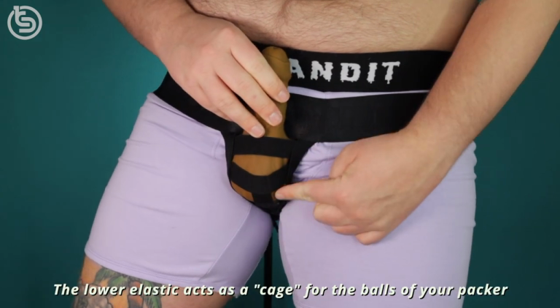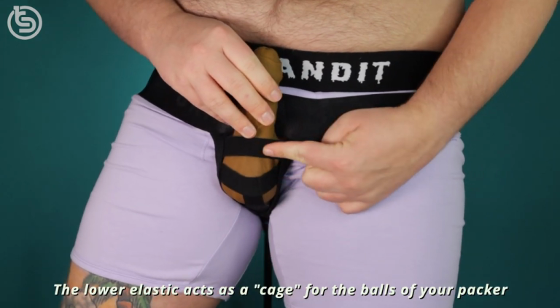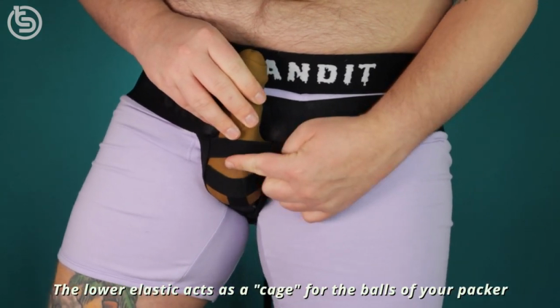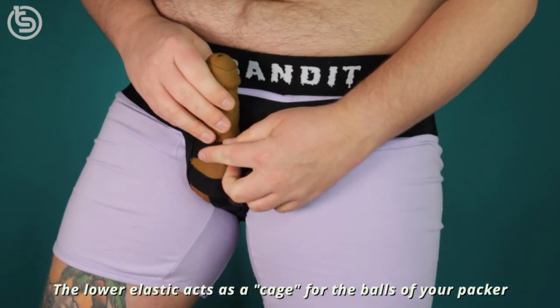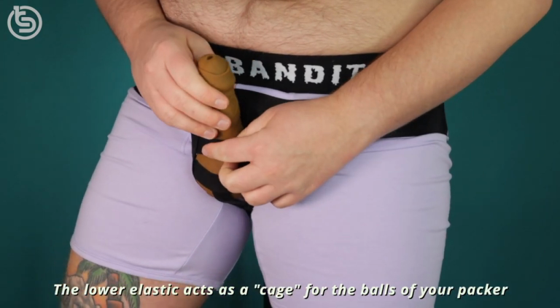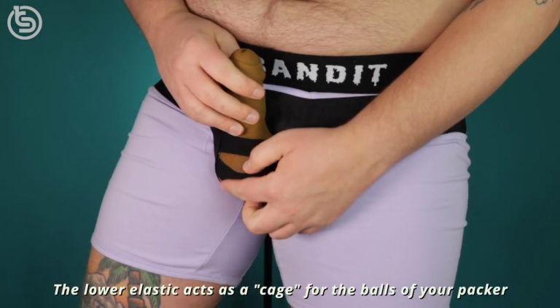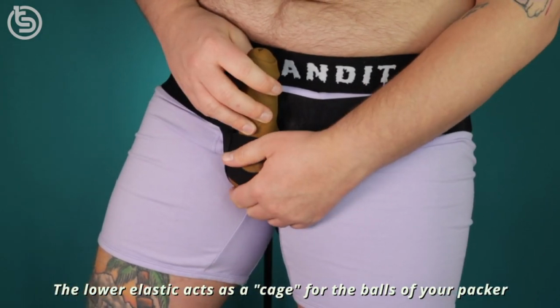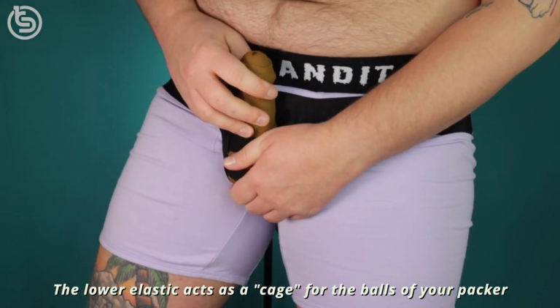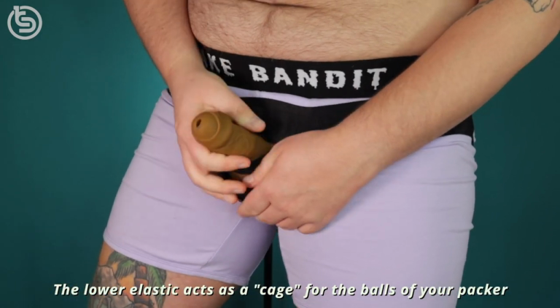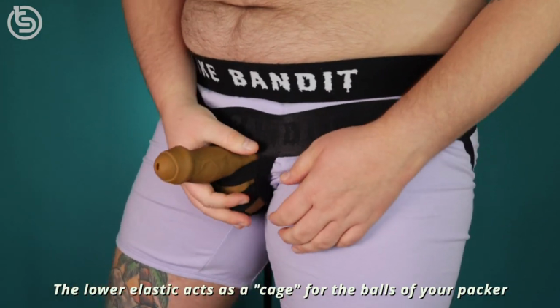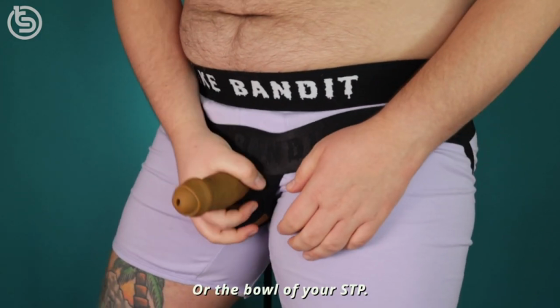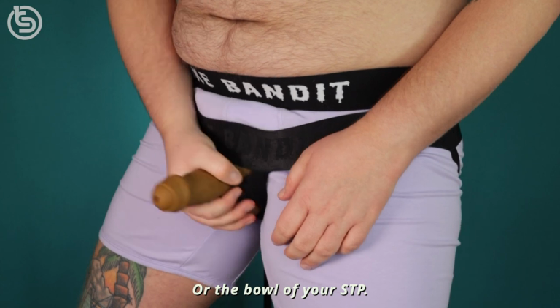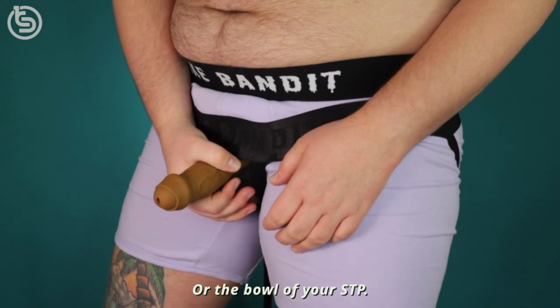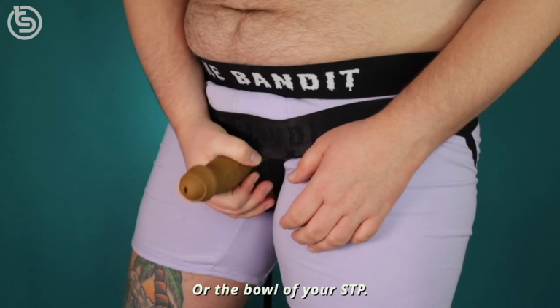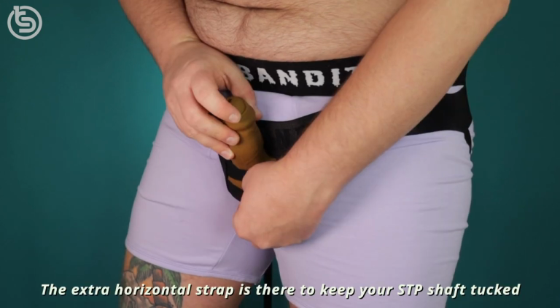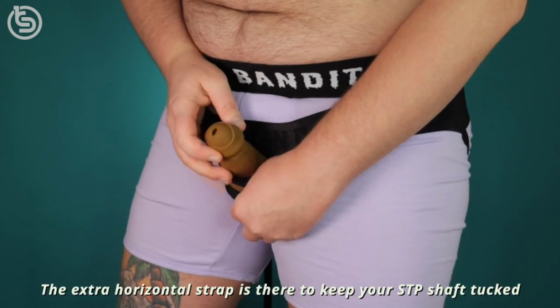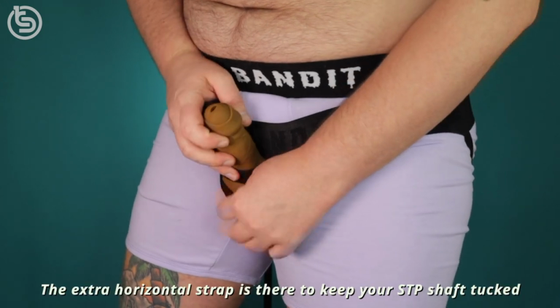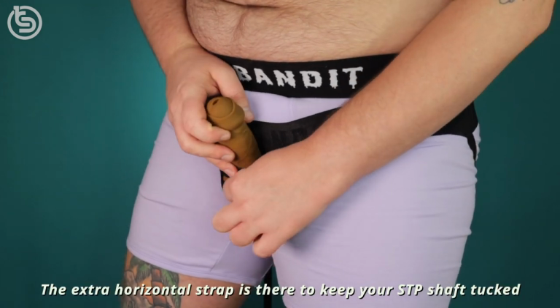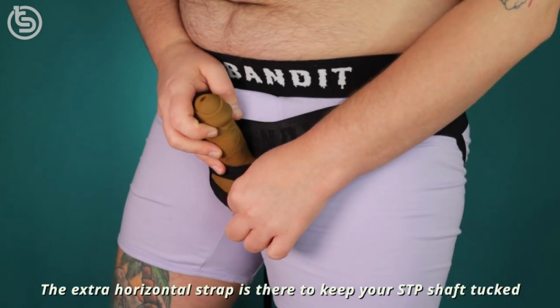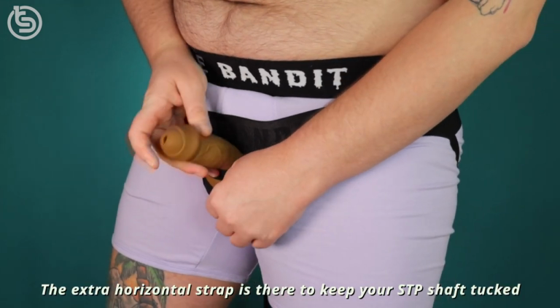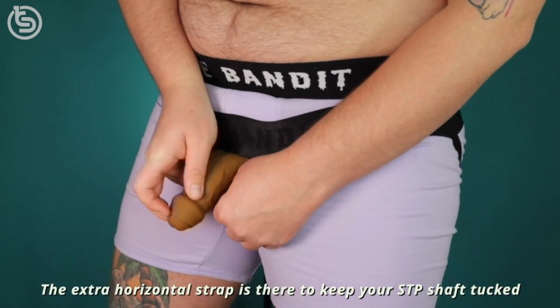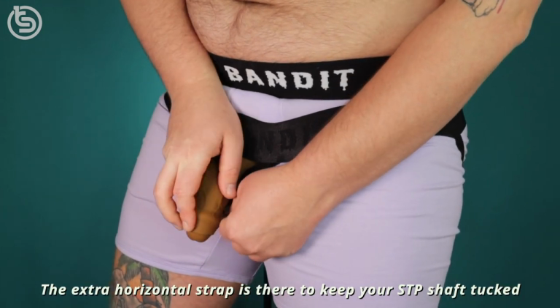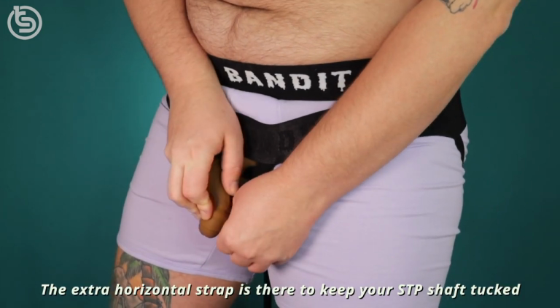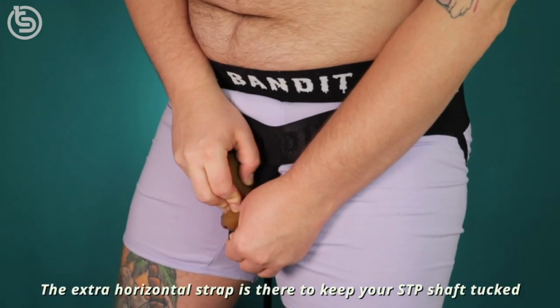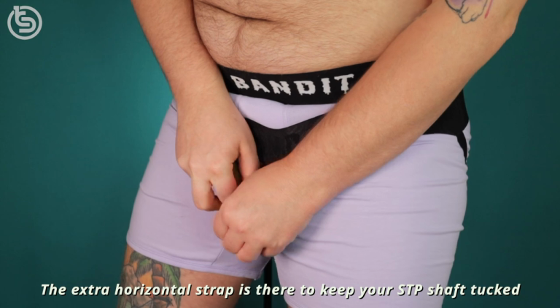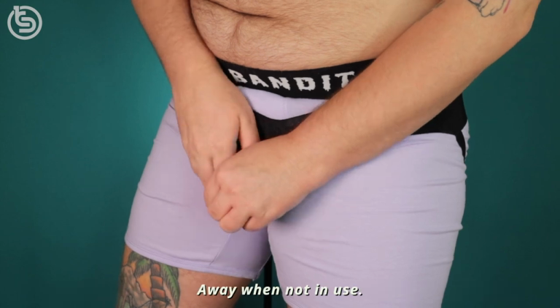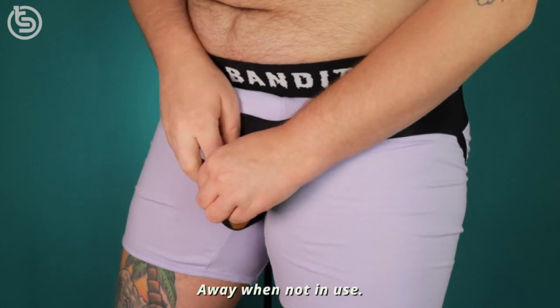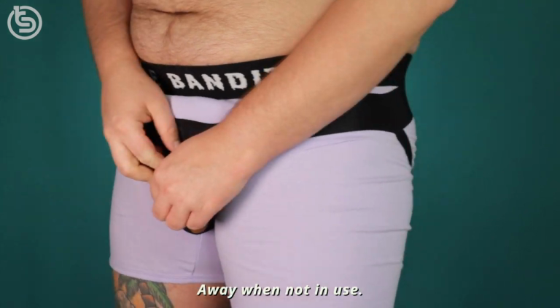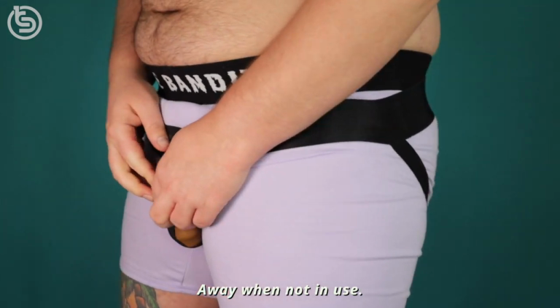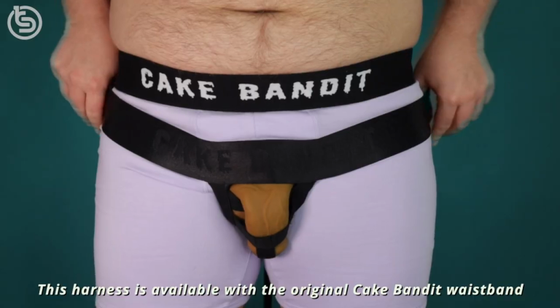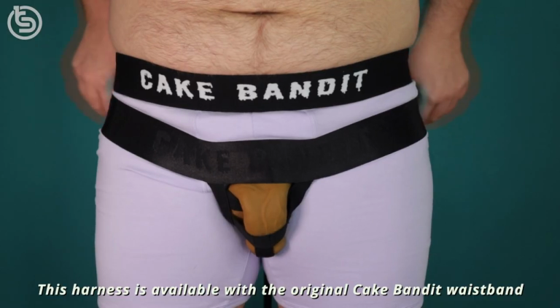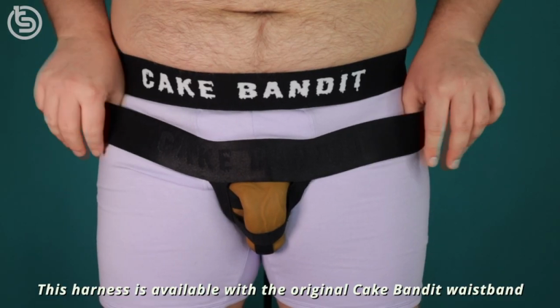The lower elastic acts as a cage for the balls of your packer or bowl of your STP. The extra horizontal strap is there to keep your STP shaft tucked away when not in use.